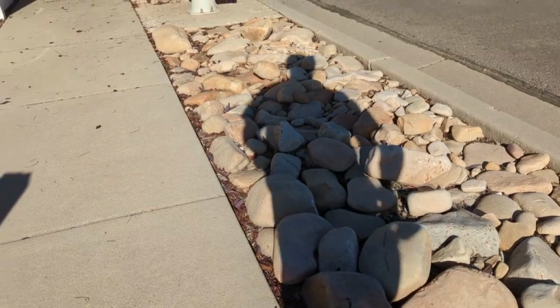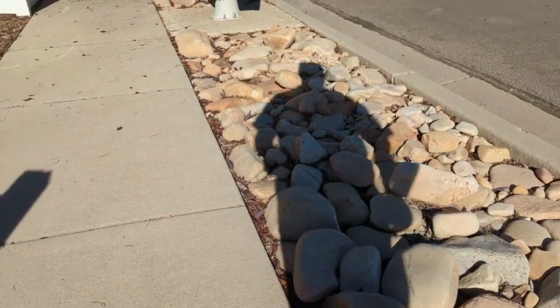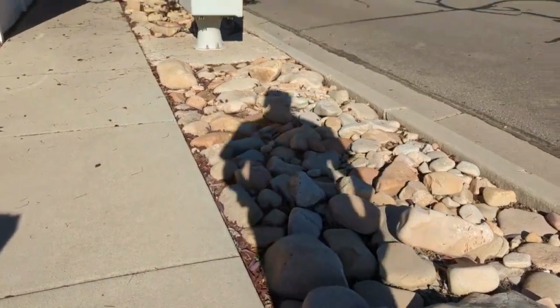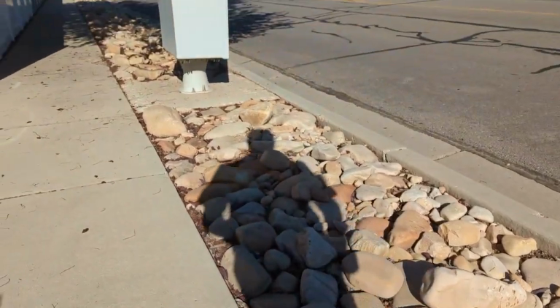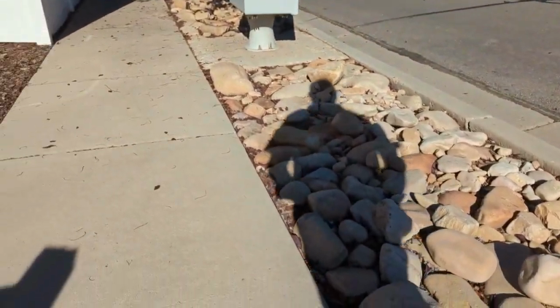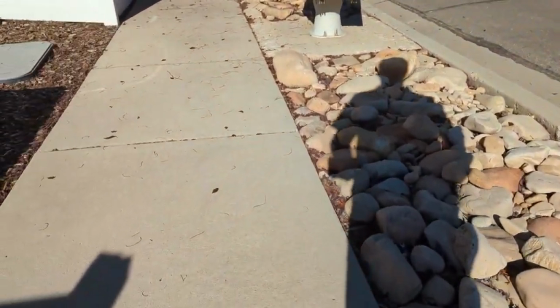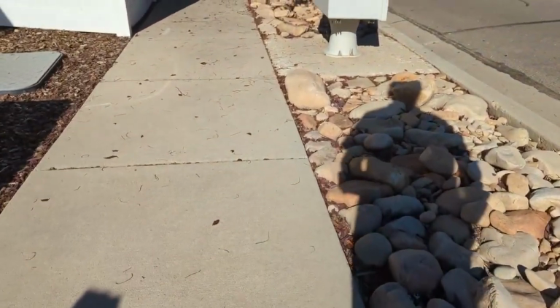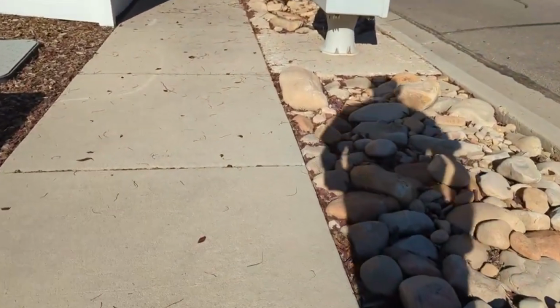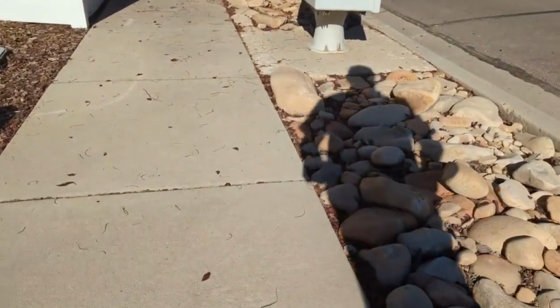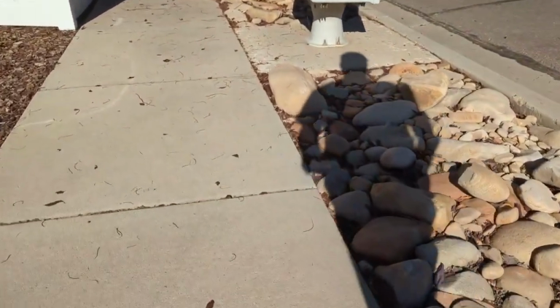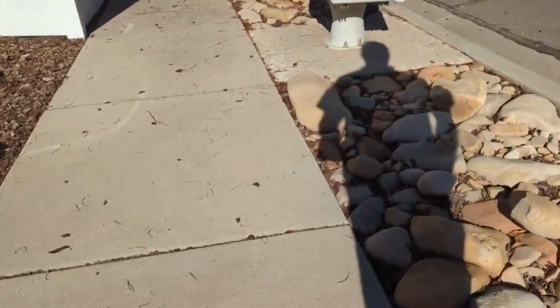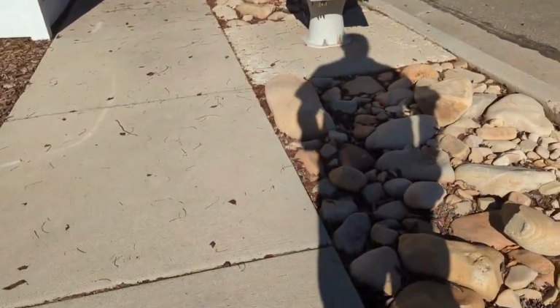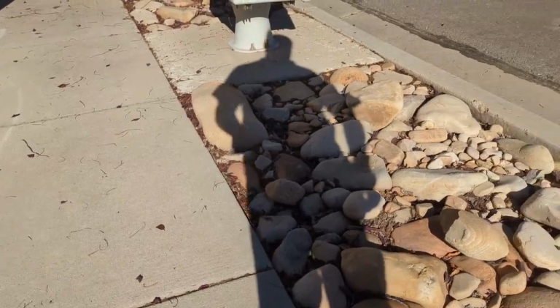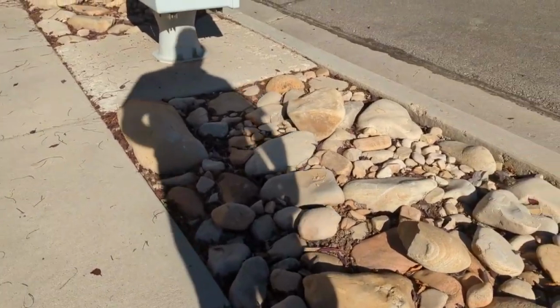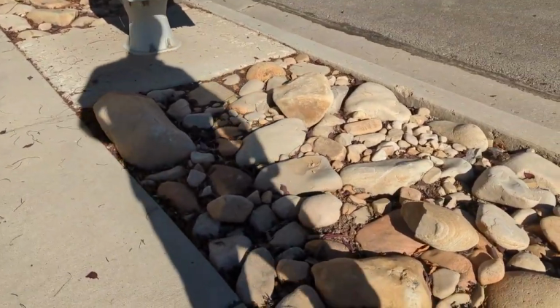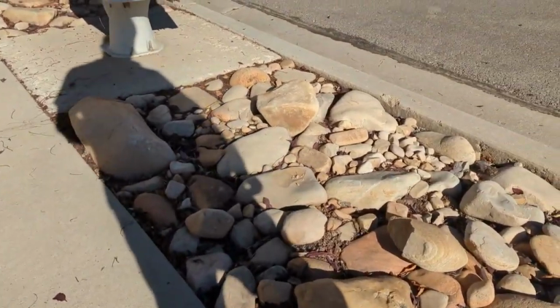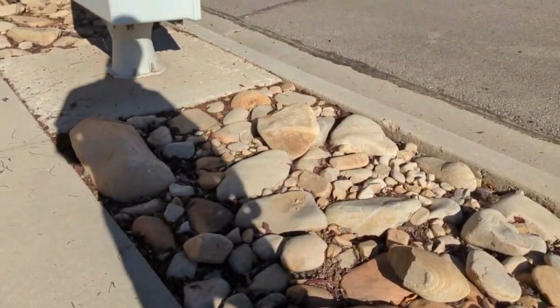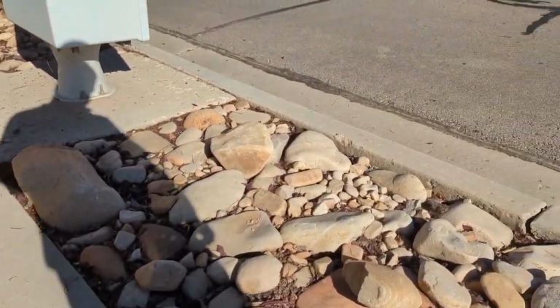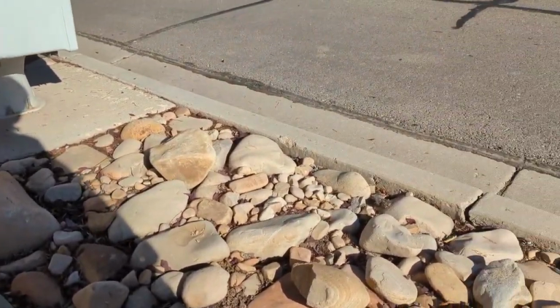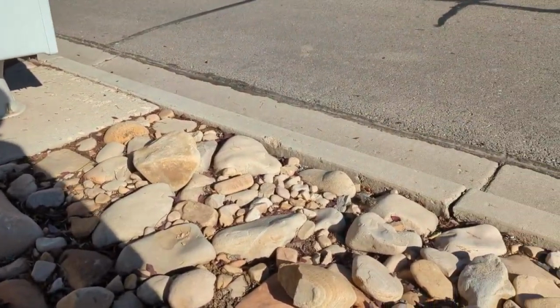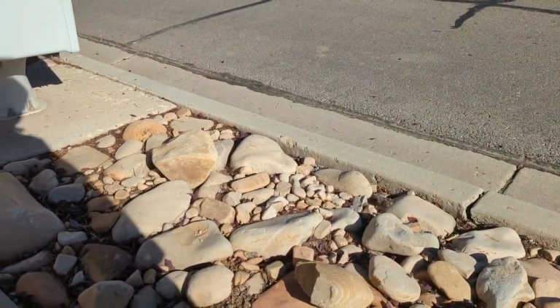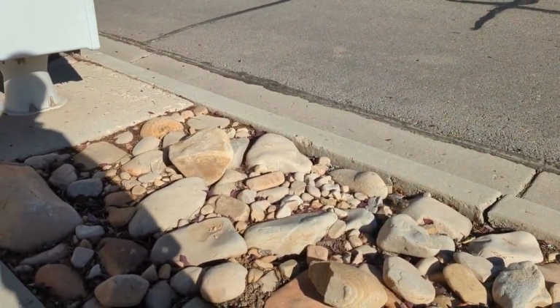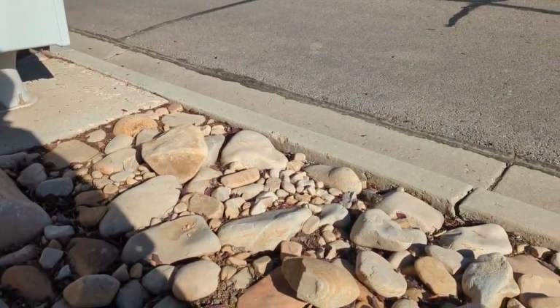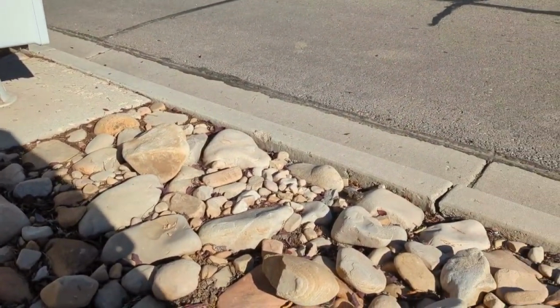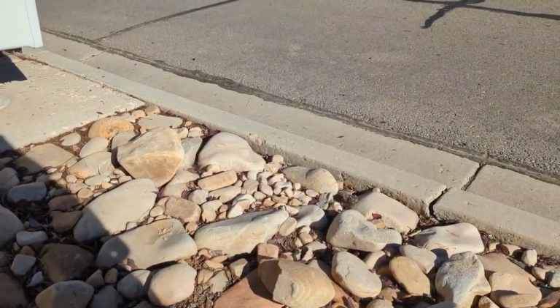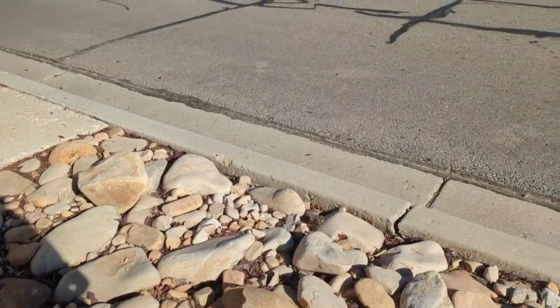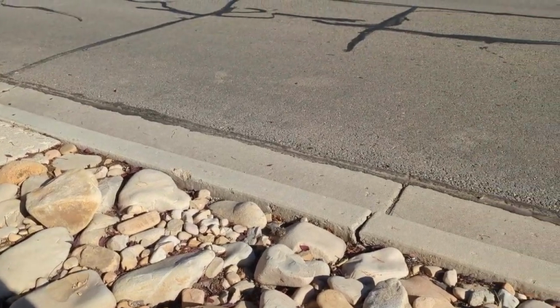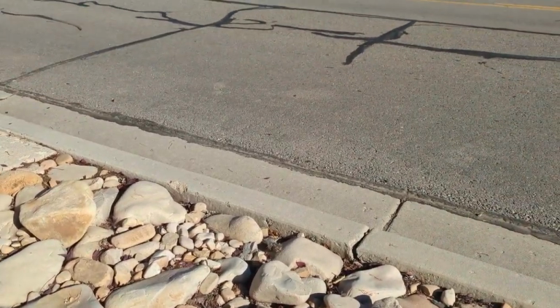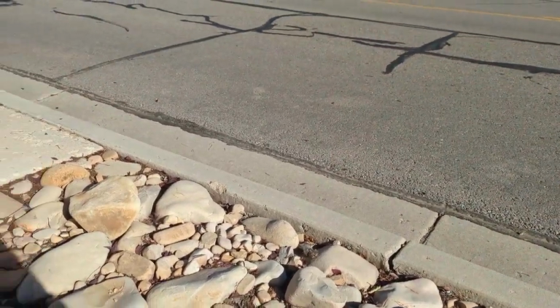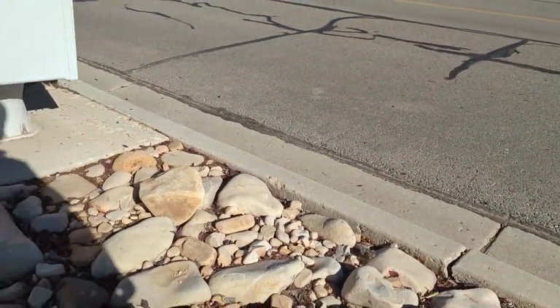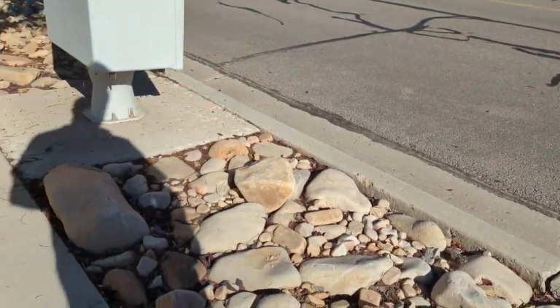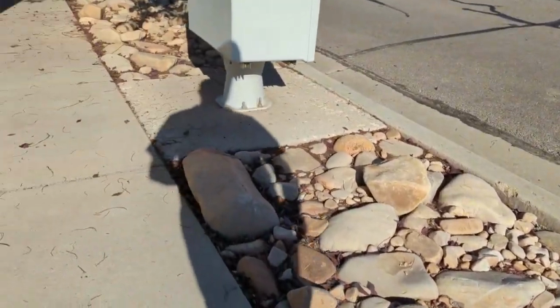Trying to look at the rocks and see if any of them look potentially fake. I'll stop the video while I do that.